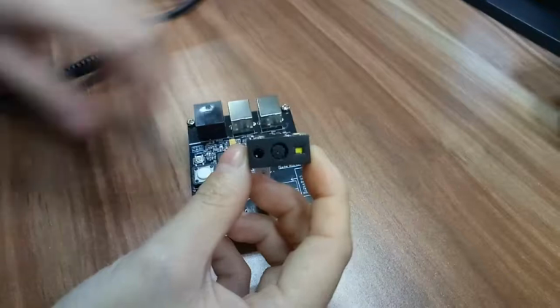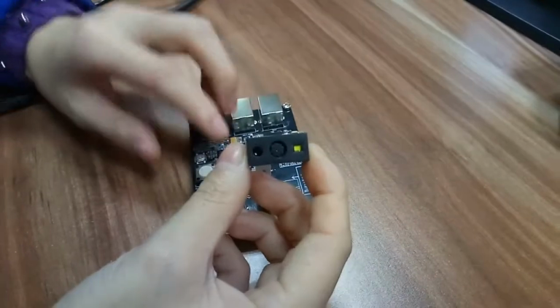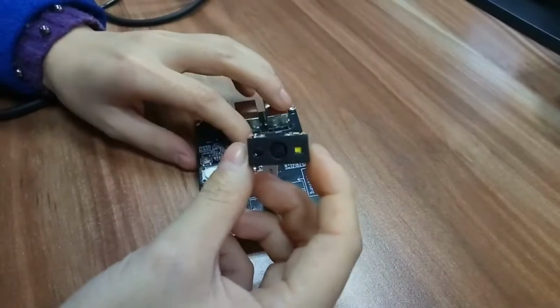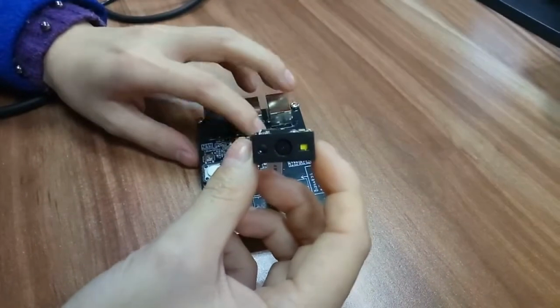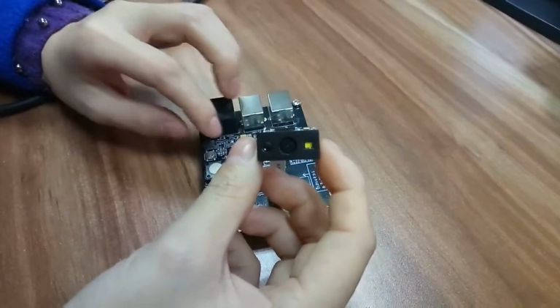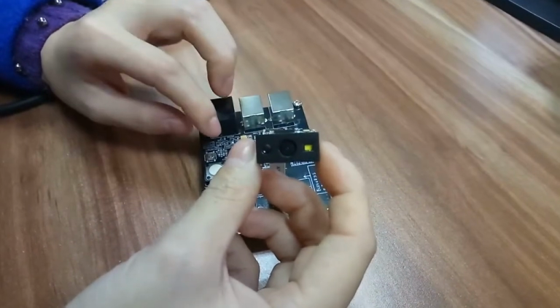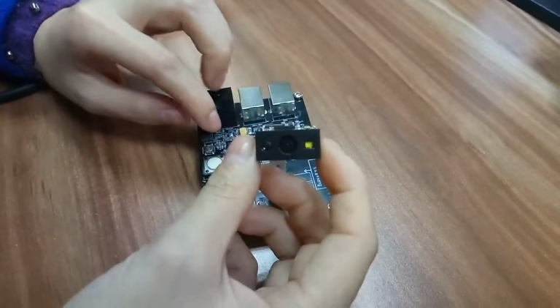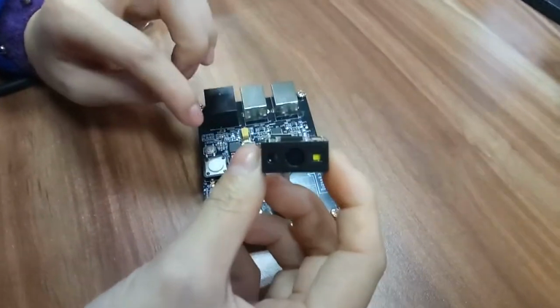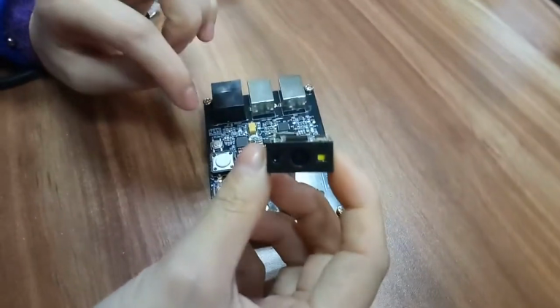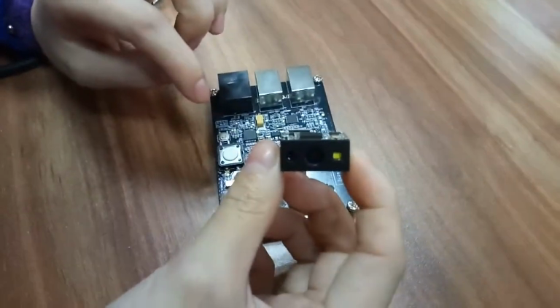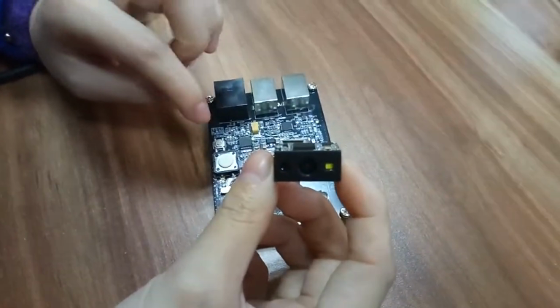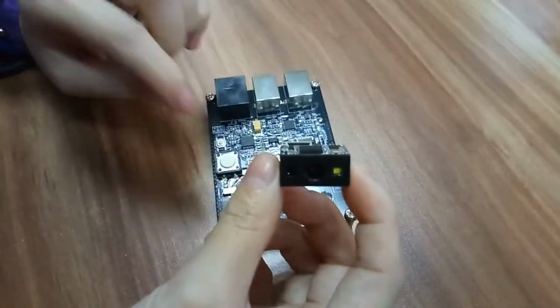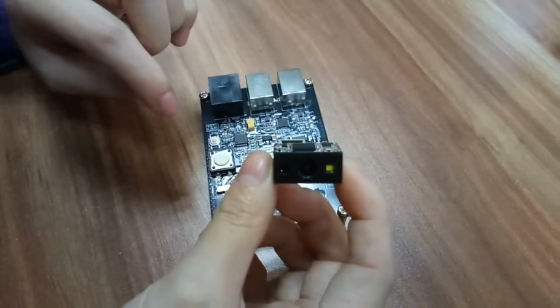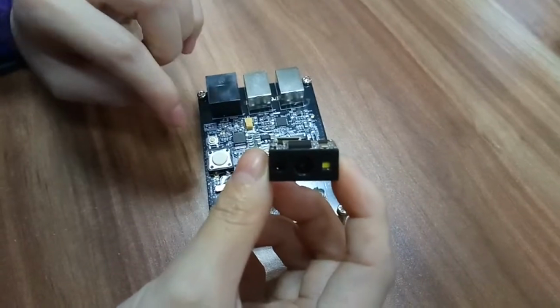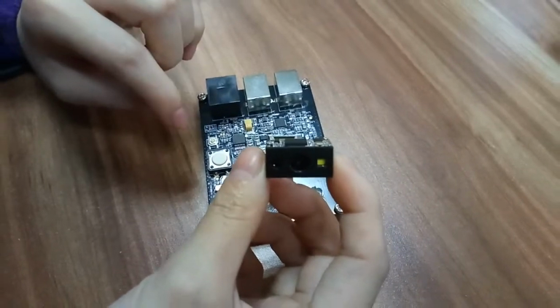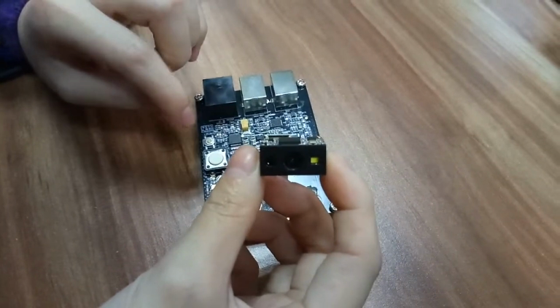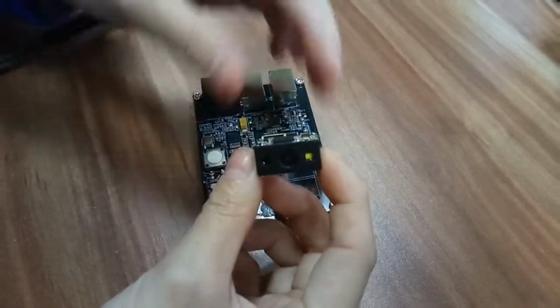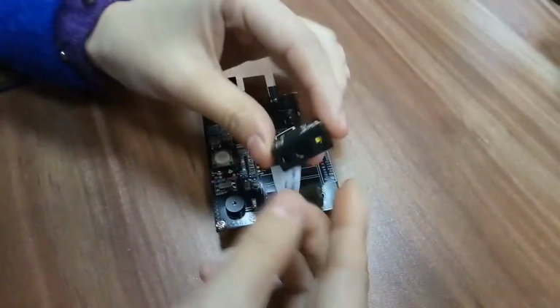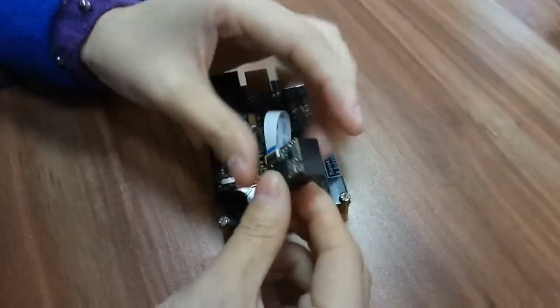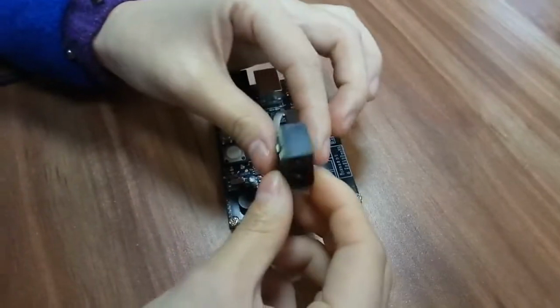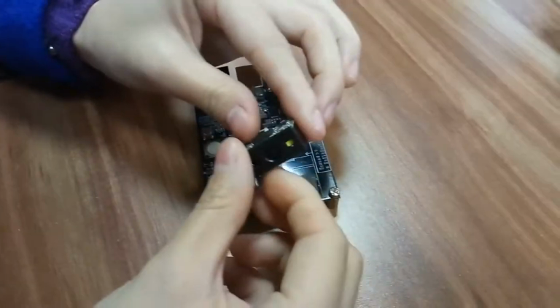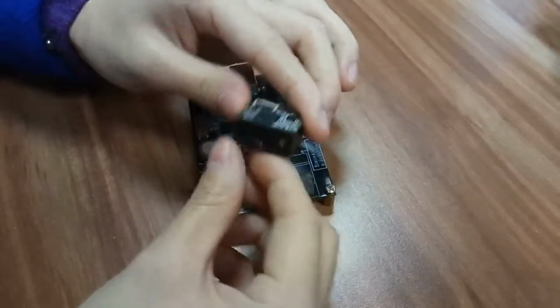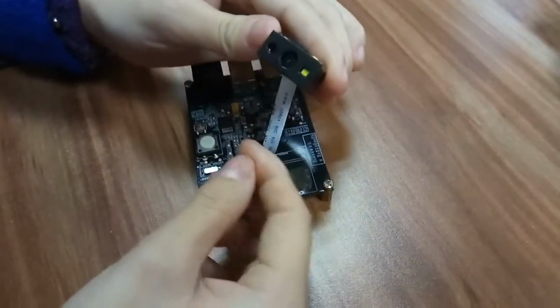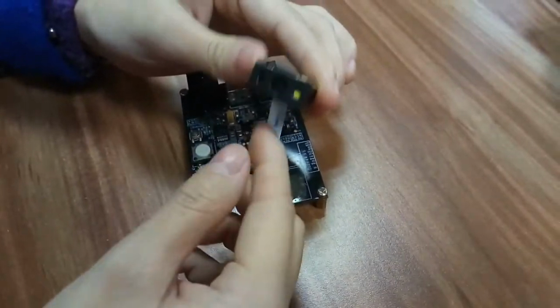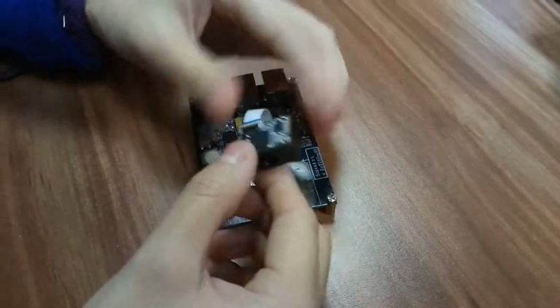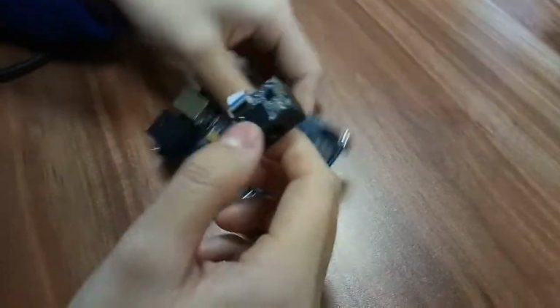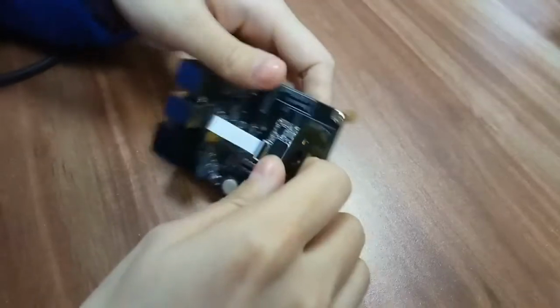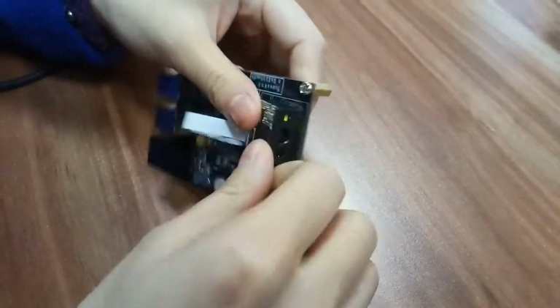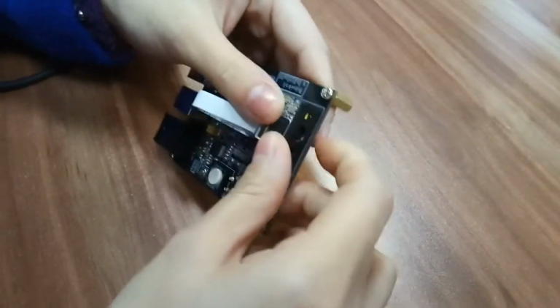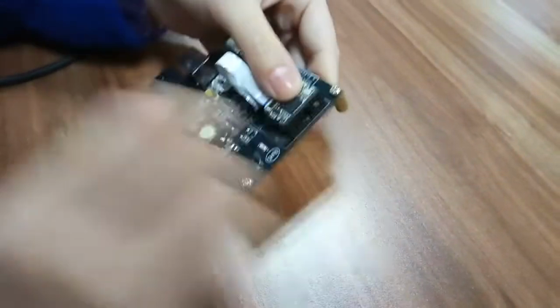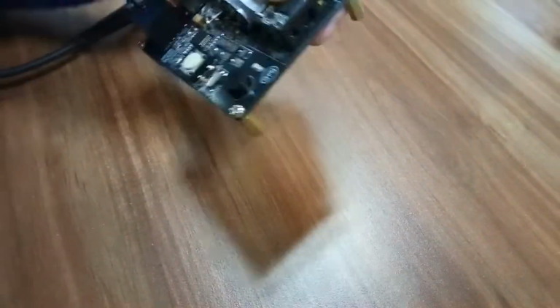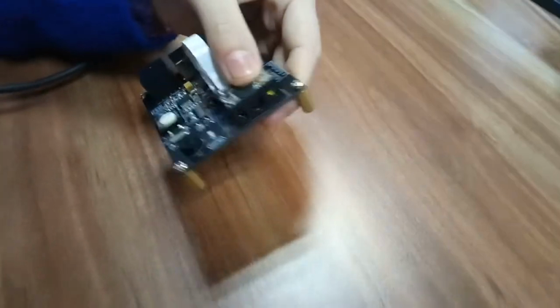This is our new model 2D barcode scan engine. The model name is 3085. It is a 2D barcode scan engine and it has a white LED light source.